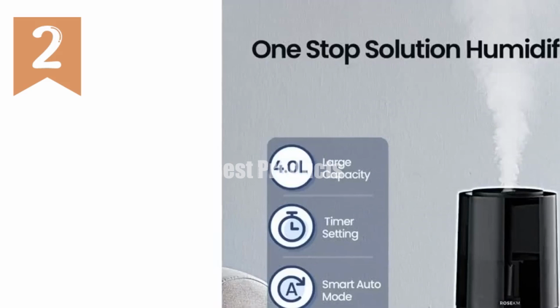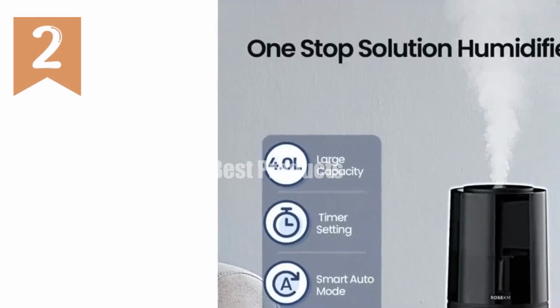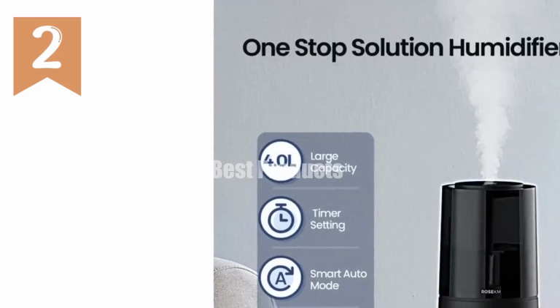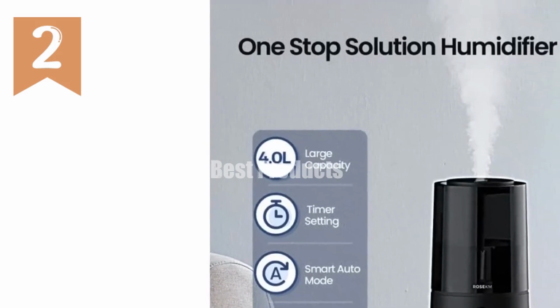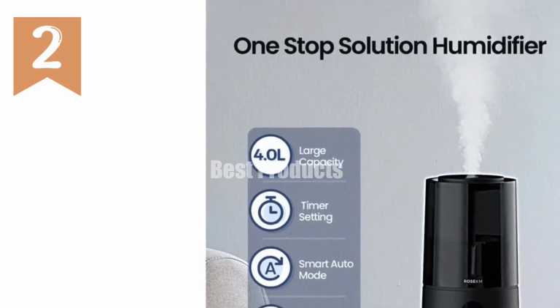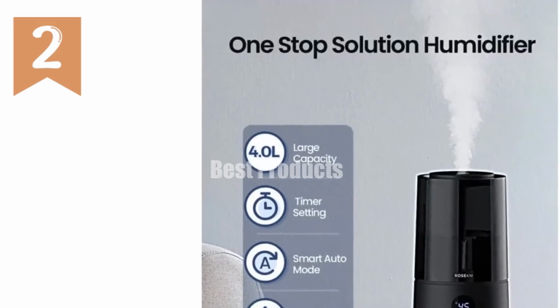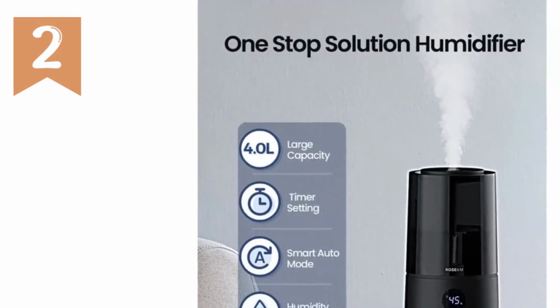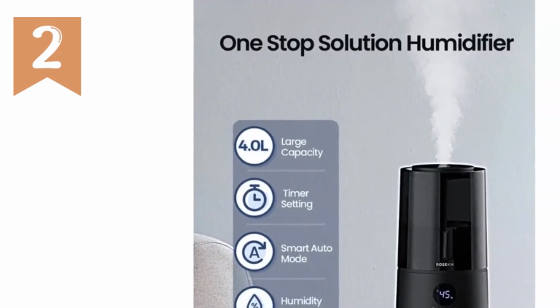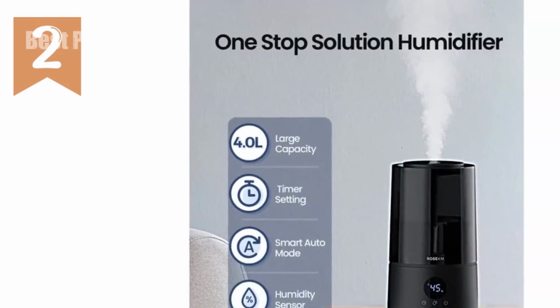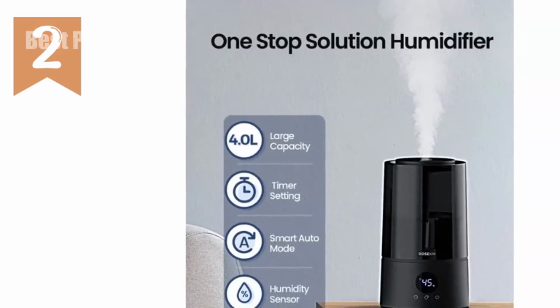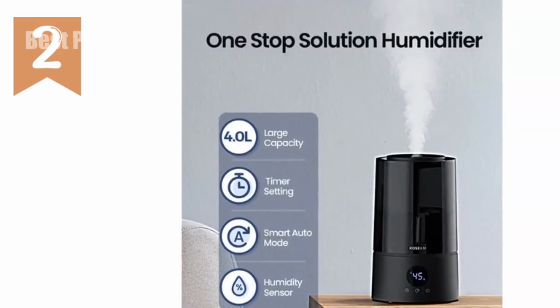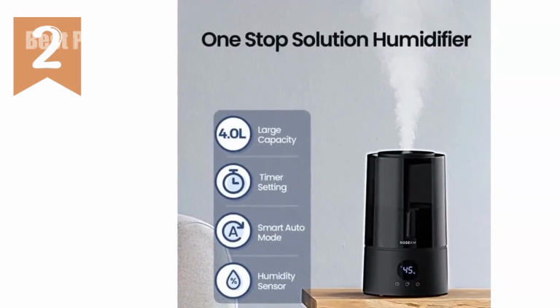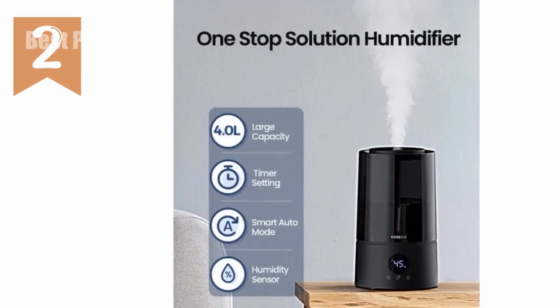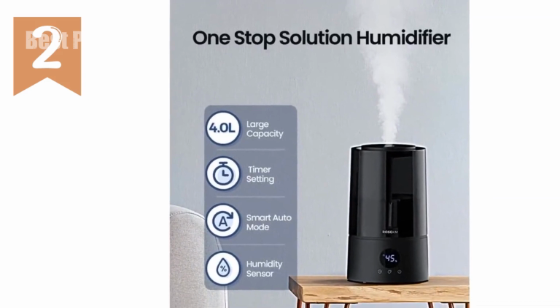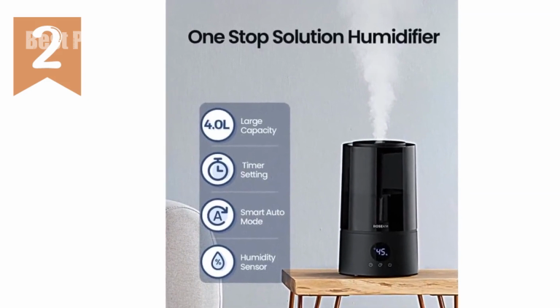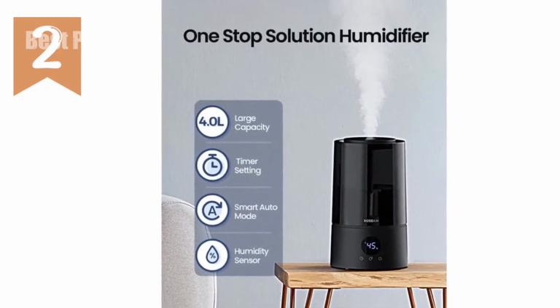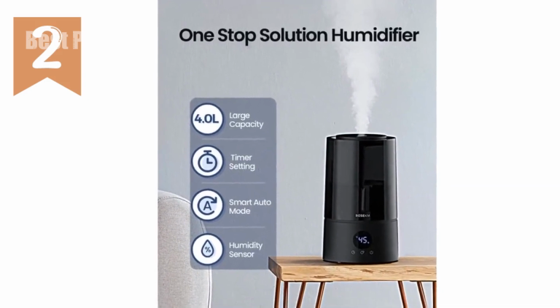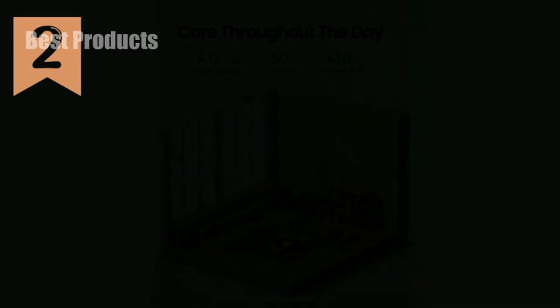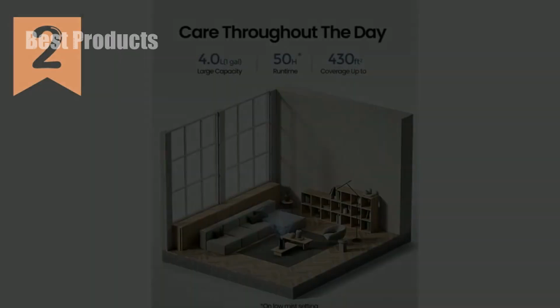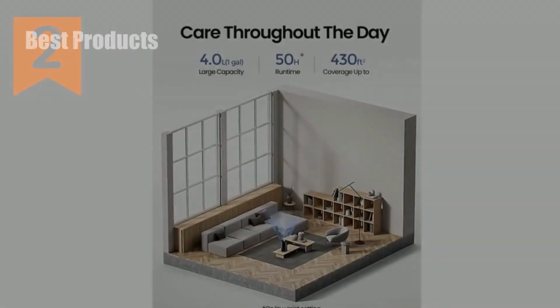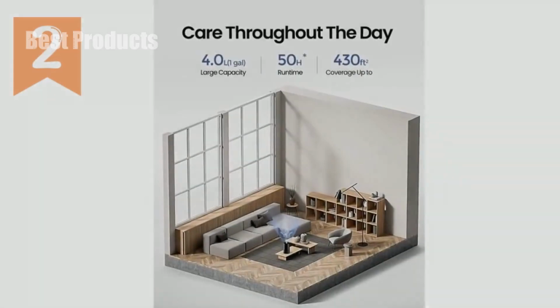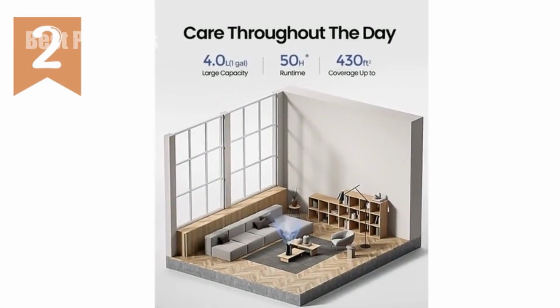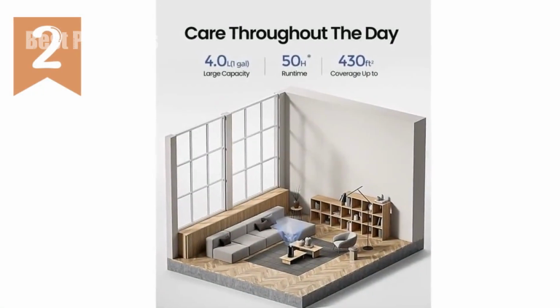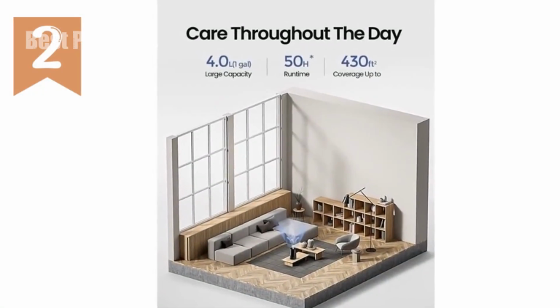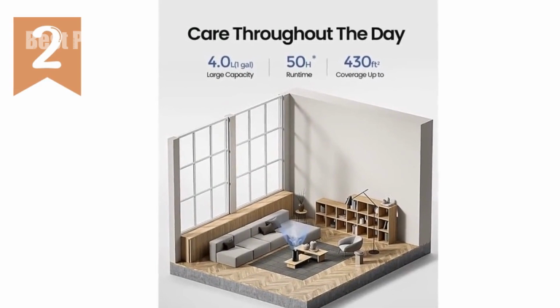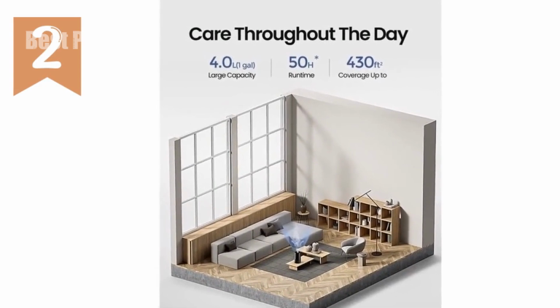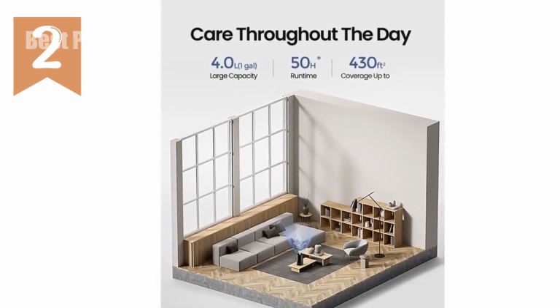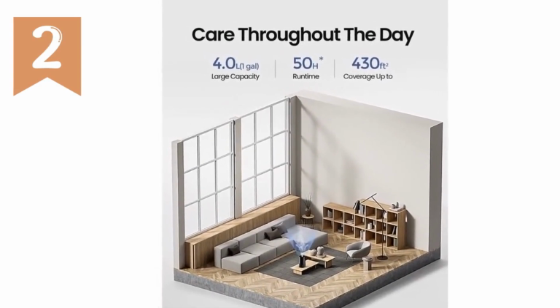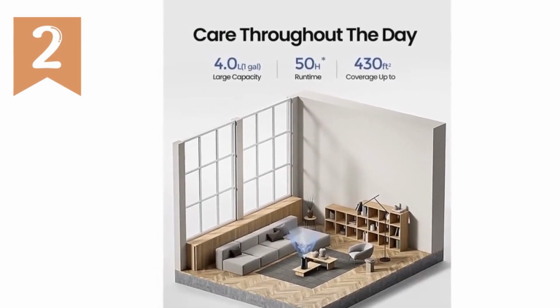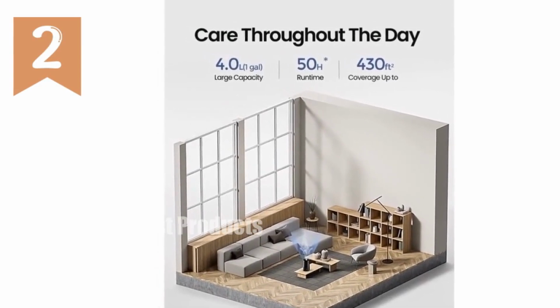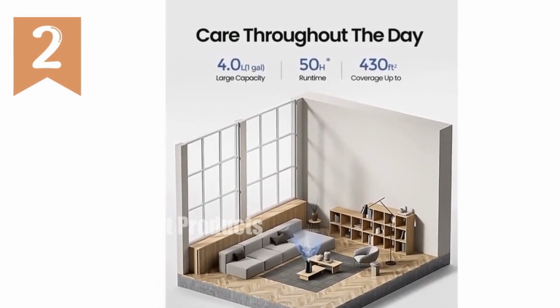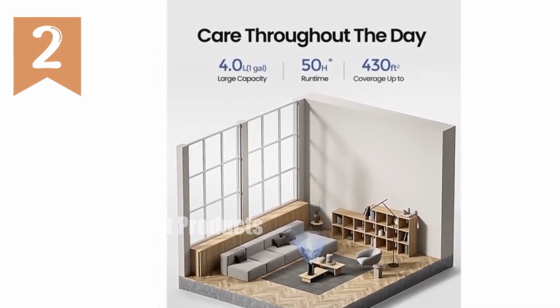Introducing the ultimate indoor oasis. Our 4L humidifier for bedrooms provides continuous soothing comfort for up to 50 hours on low mist. Intelligent auto mode automatically regulates humidity levels, keeping your space comfortable.